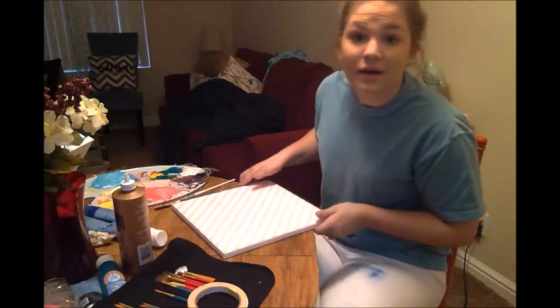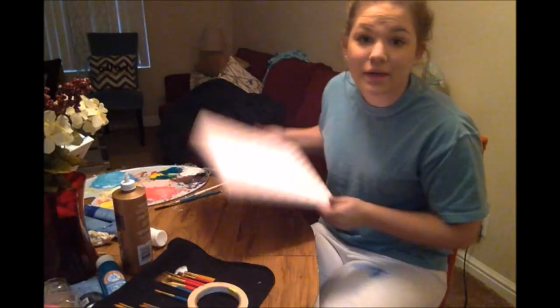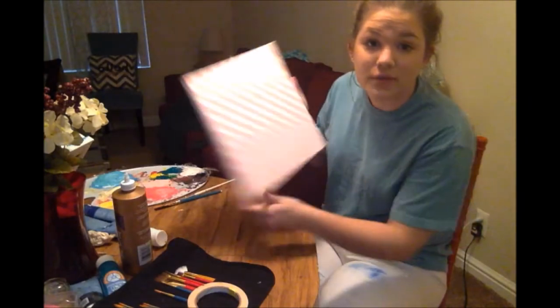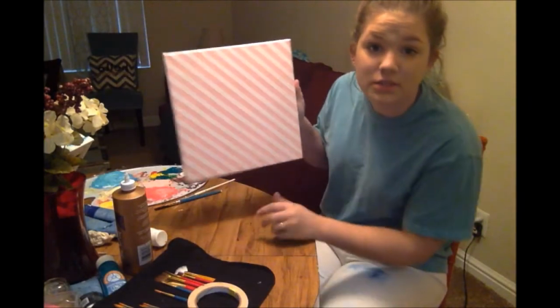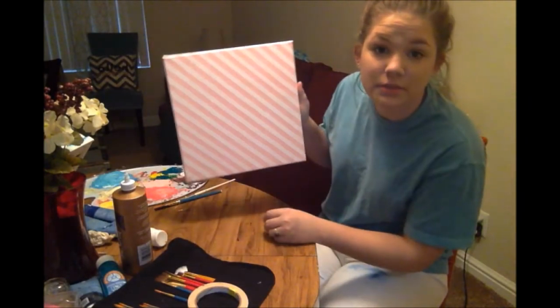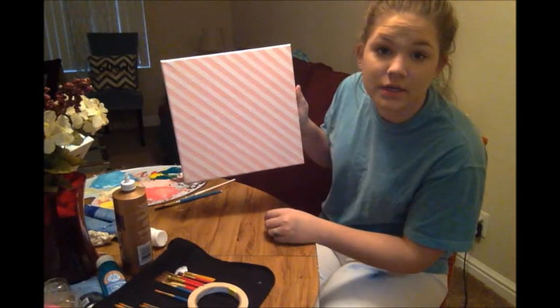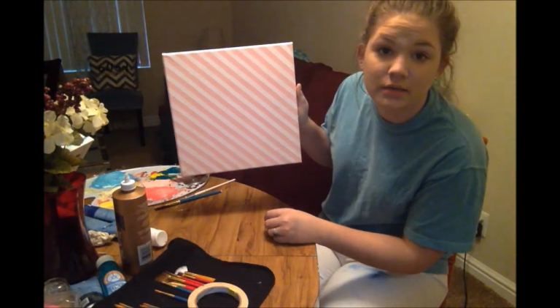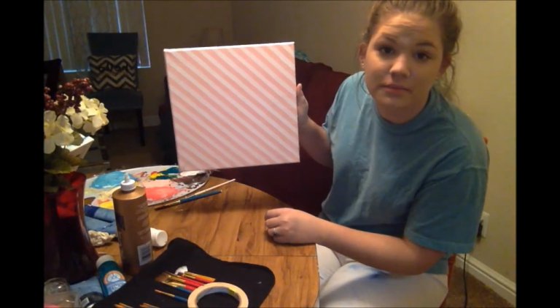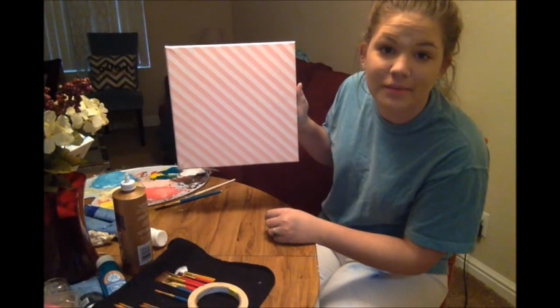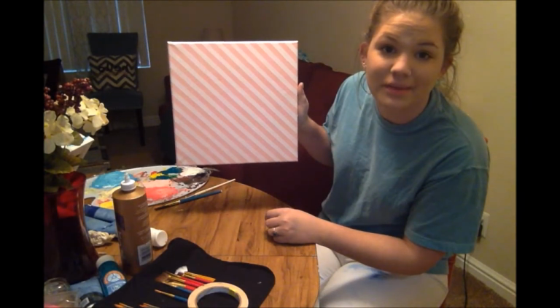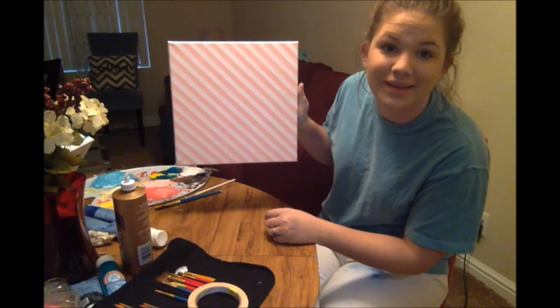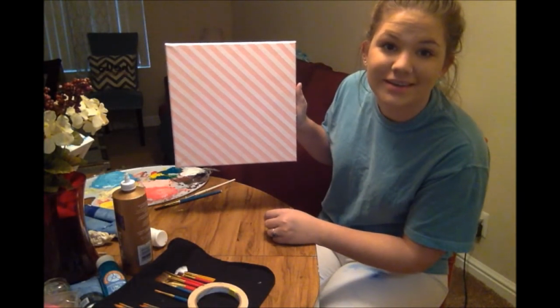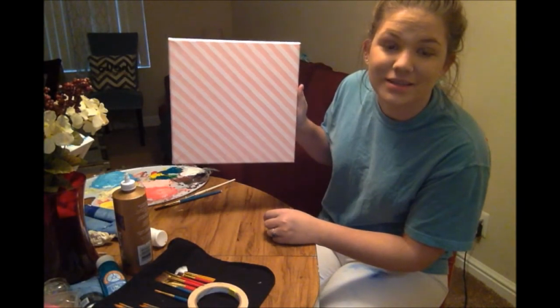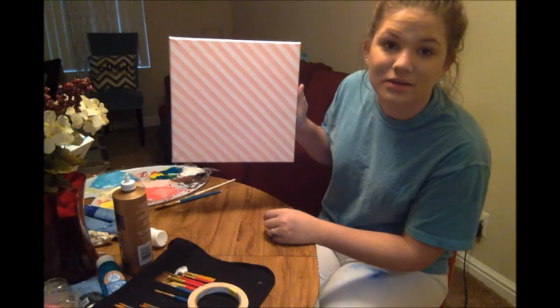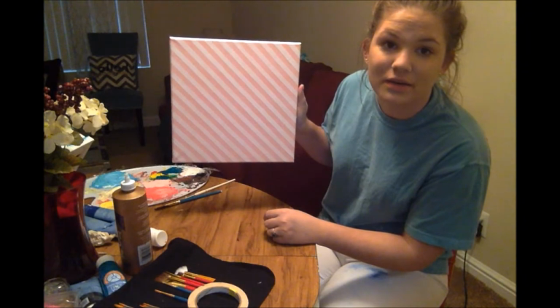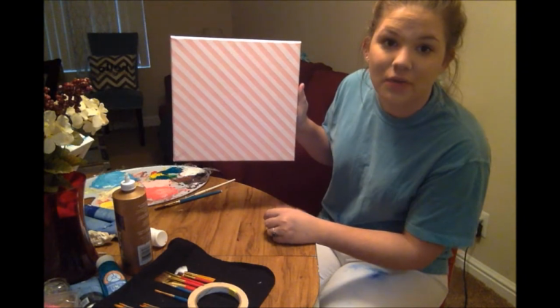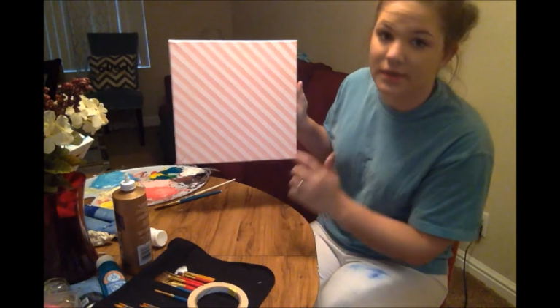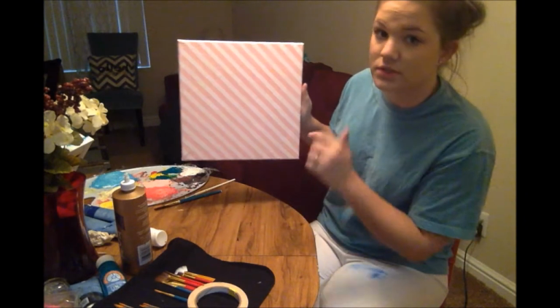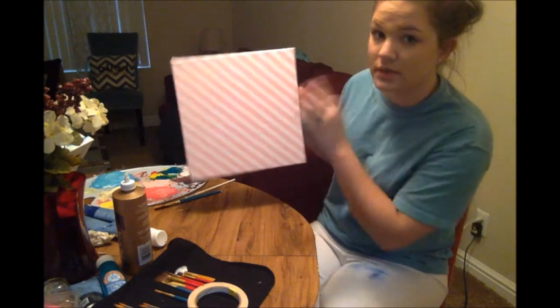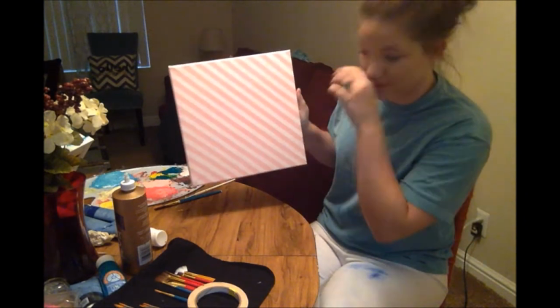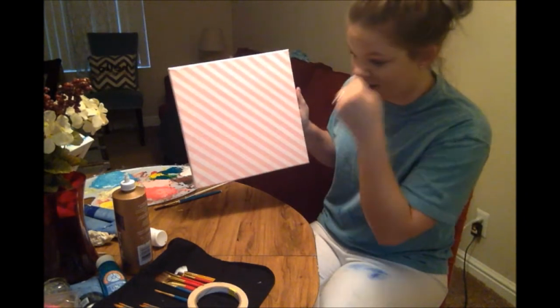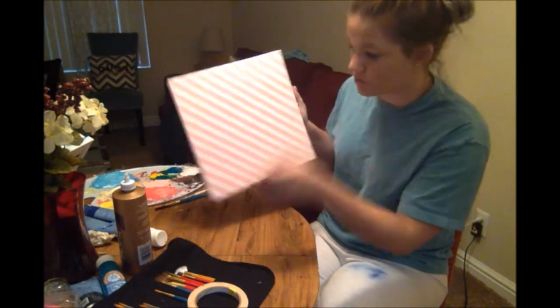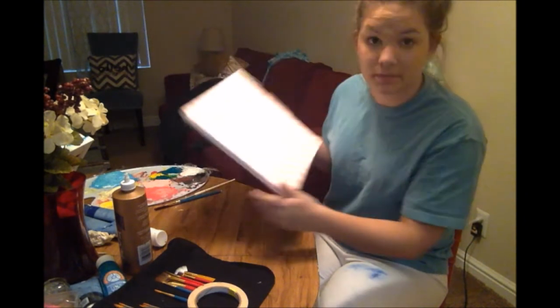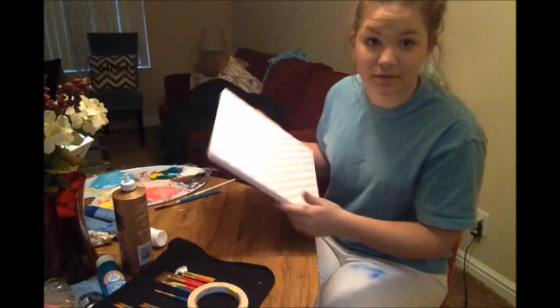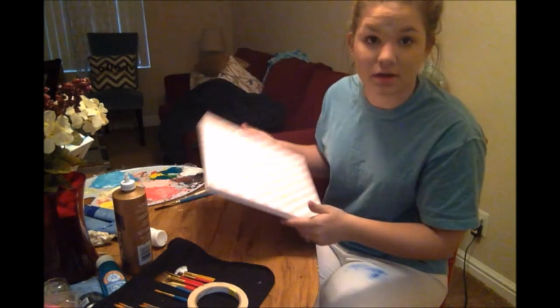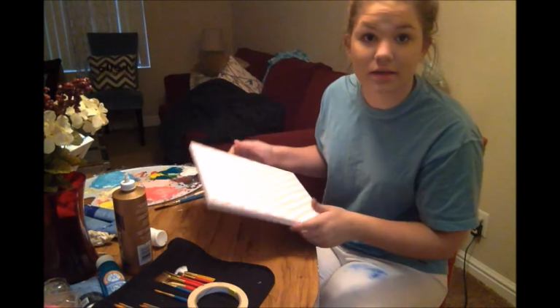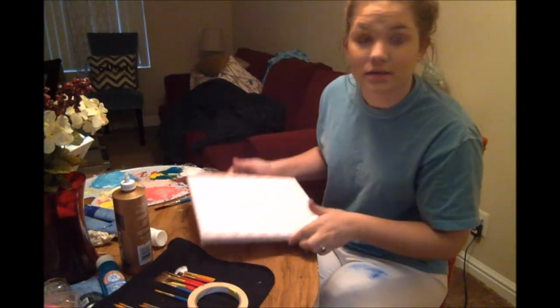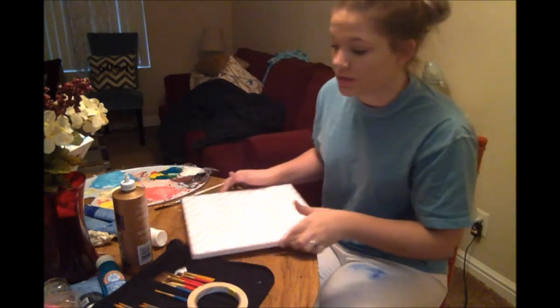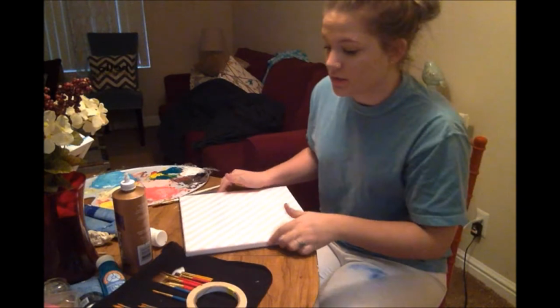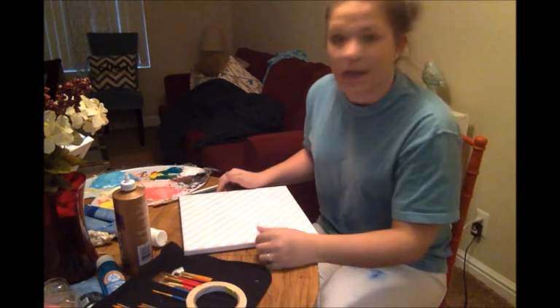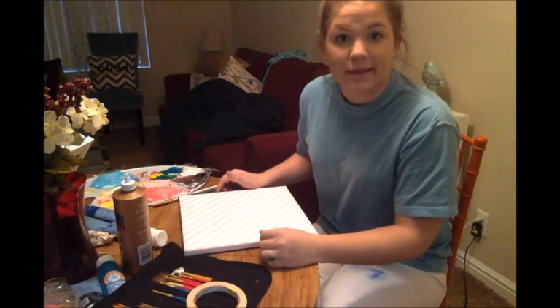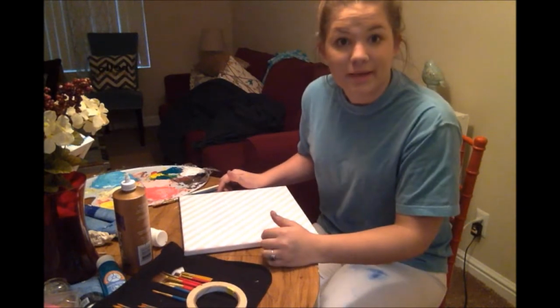It actually turned out pretty good. I'm pretty happy with it. Now all that we have to do is go ahead and draw Minnie Mouse on there, and then get to painting.